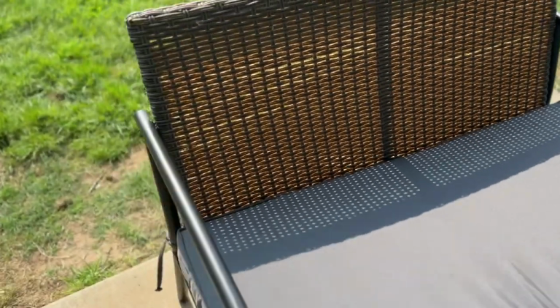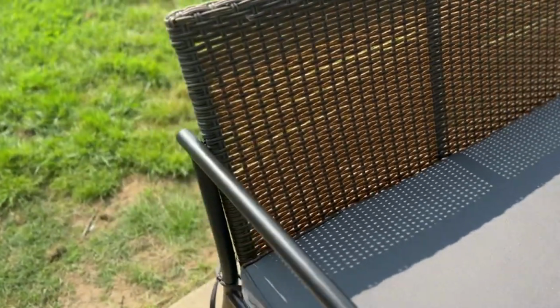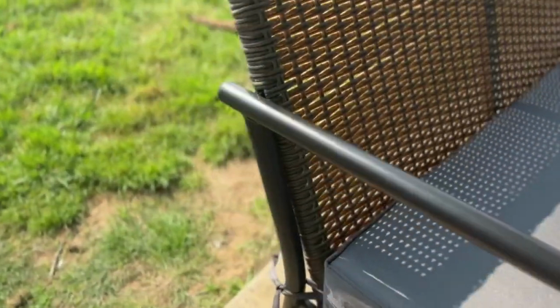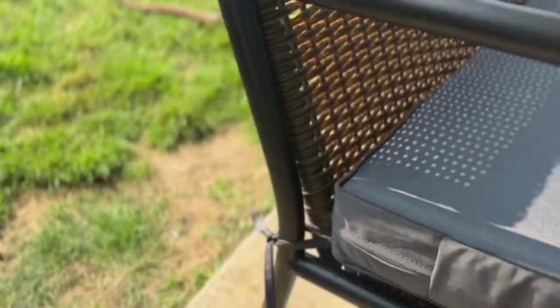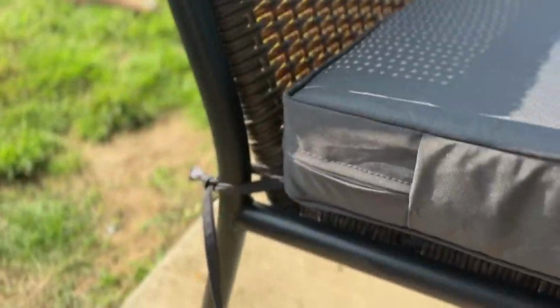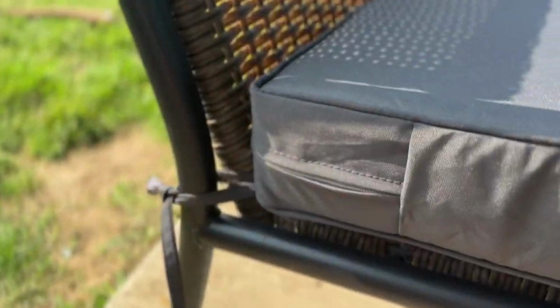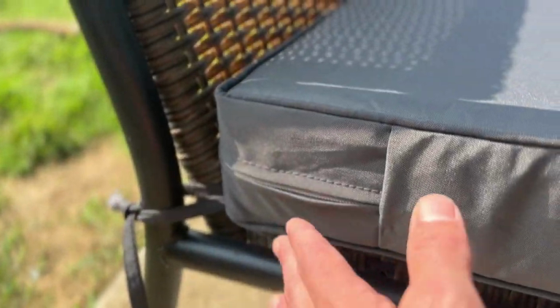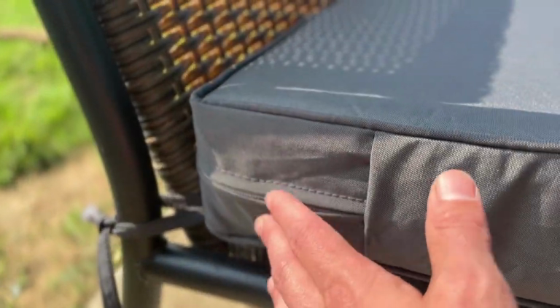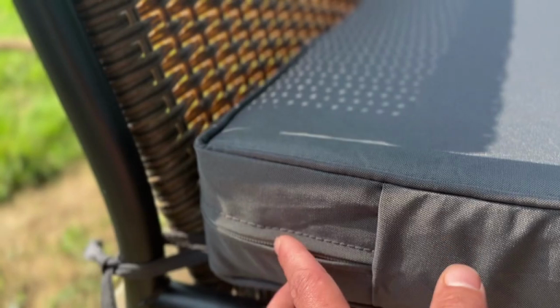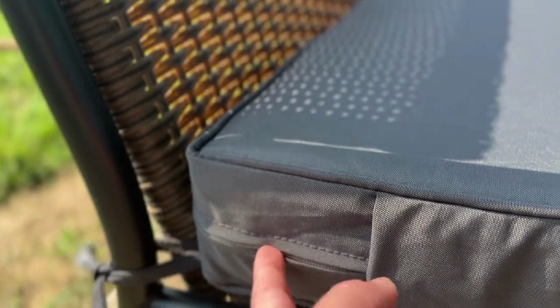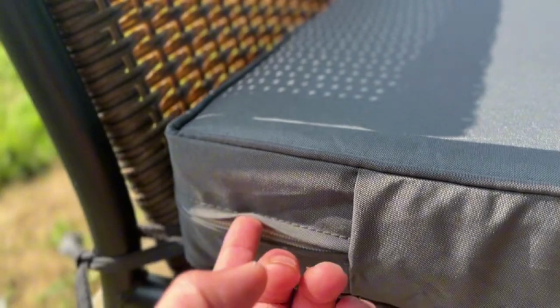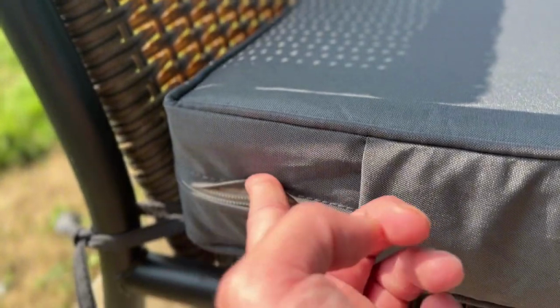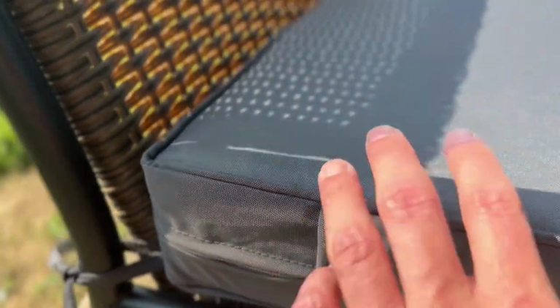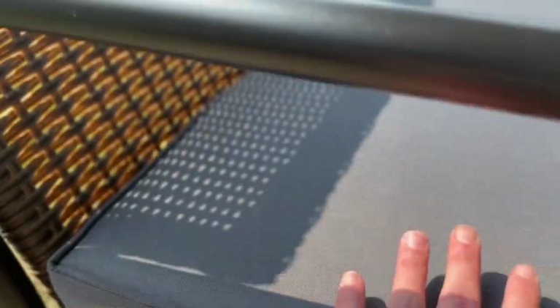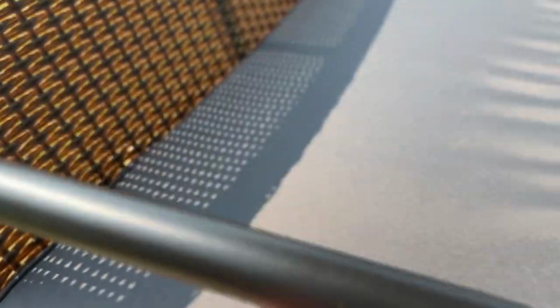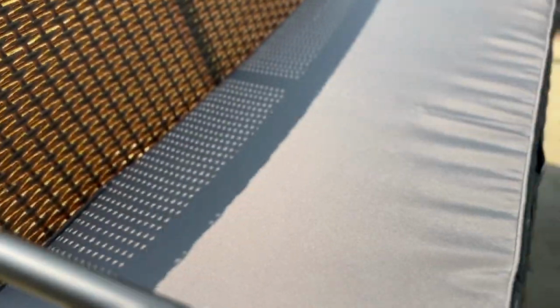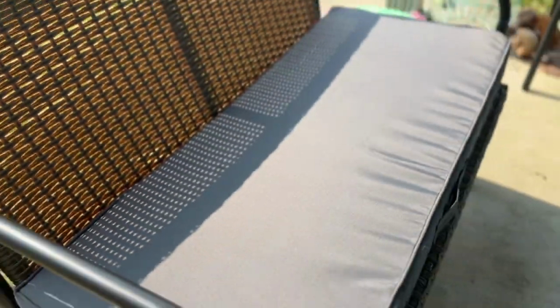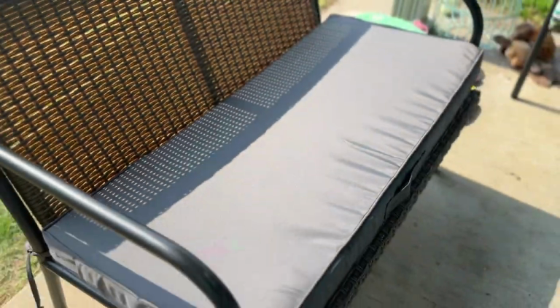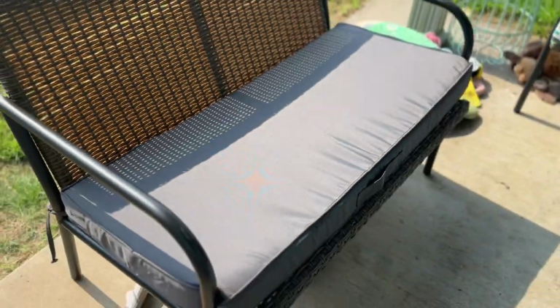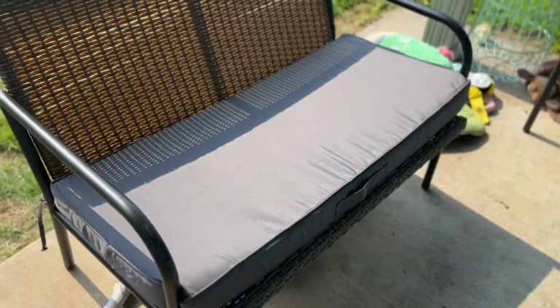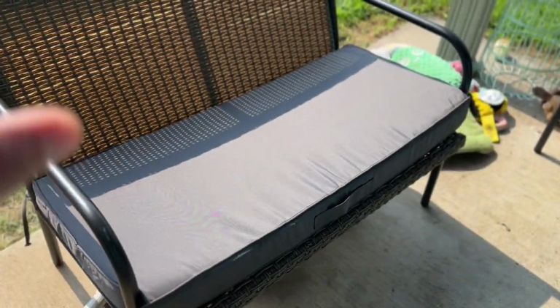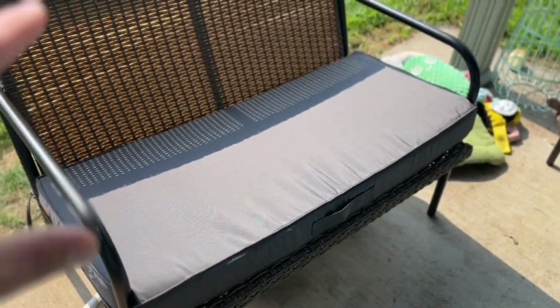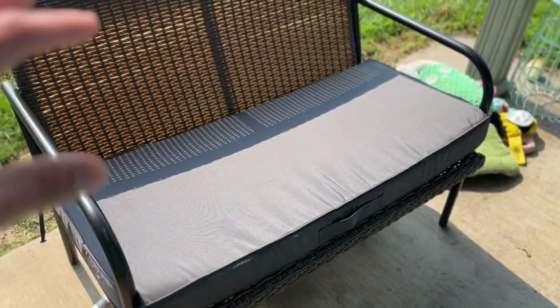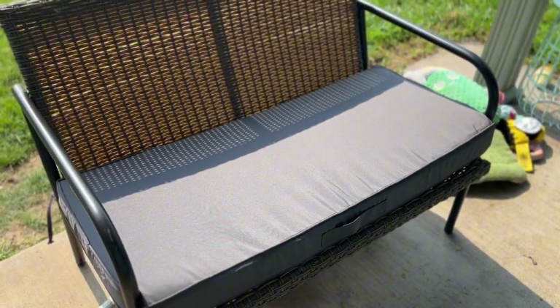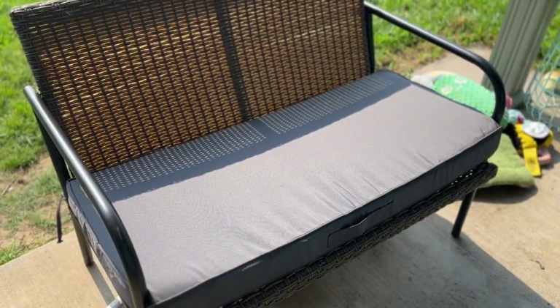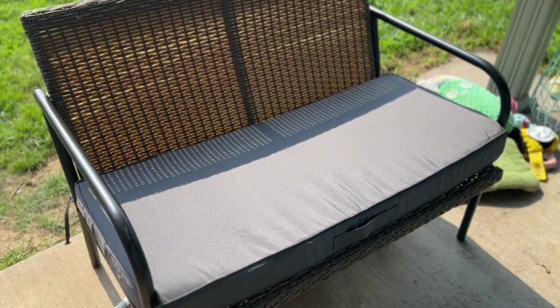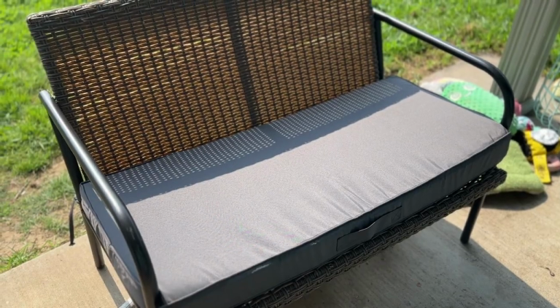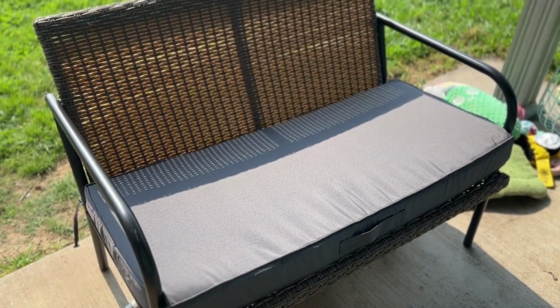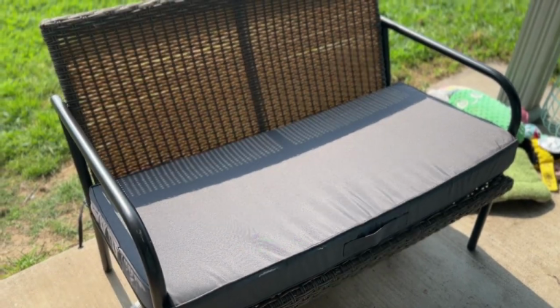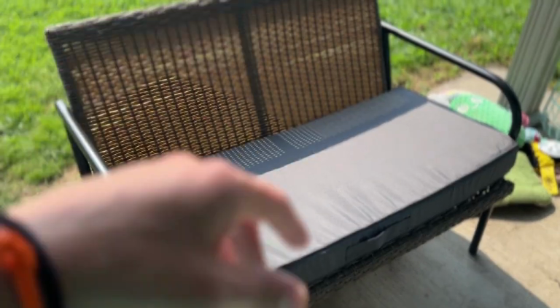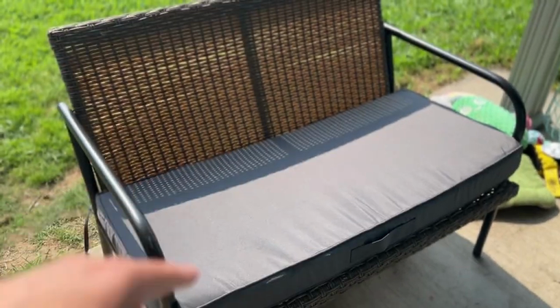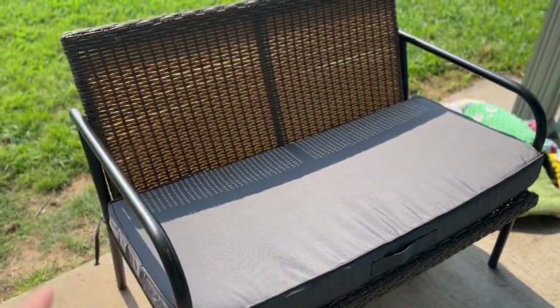The first thing that I love about it is that it's zip up, protected, and waterproof. This layer right here makes it water resistant and it's super easy to take off and clean.